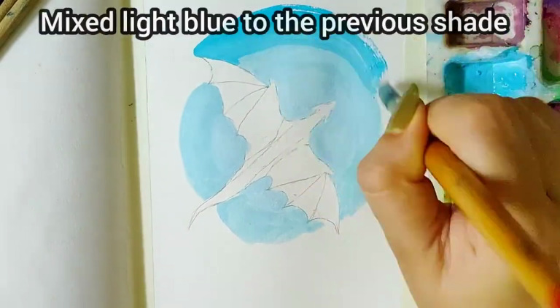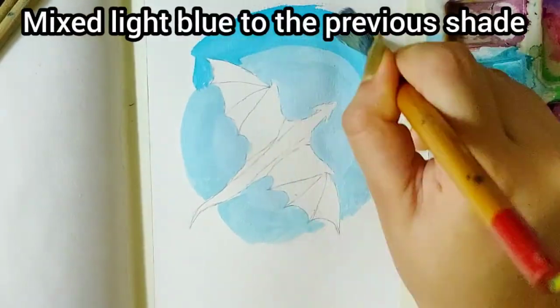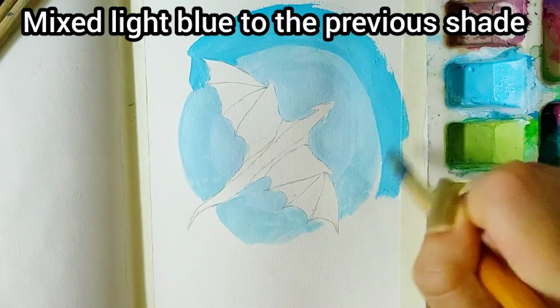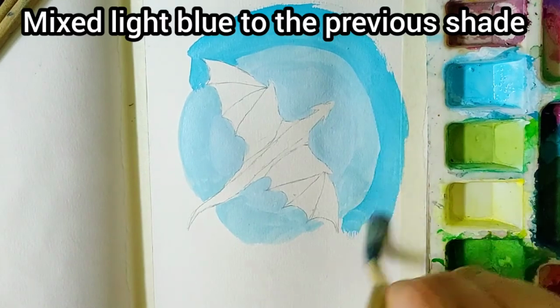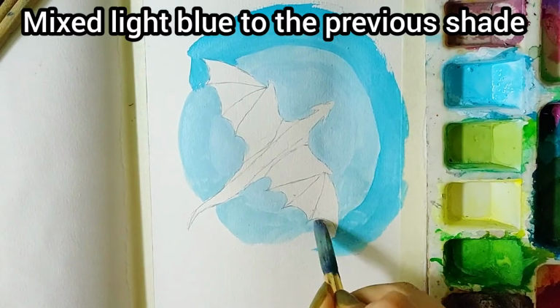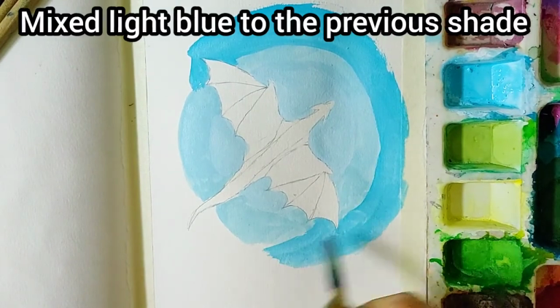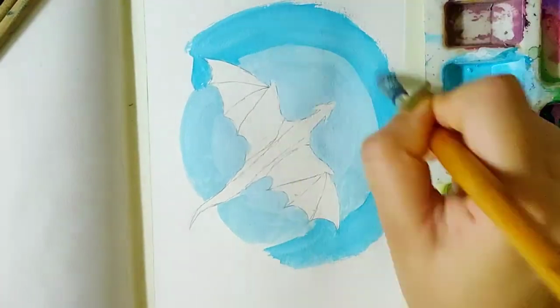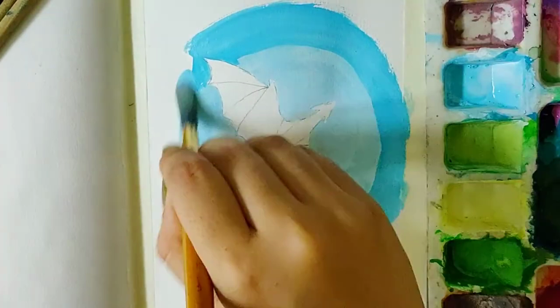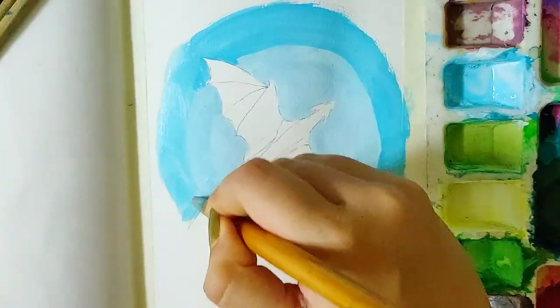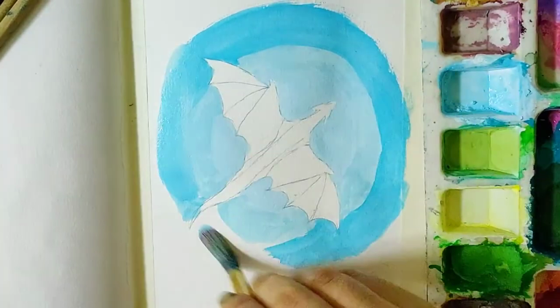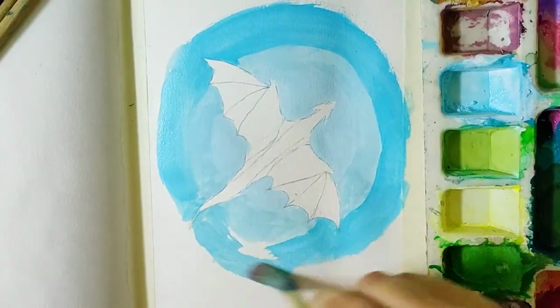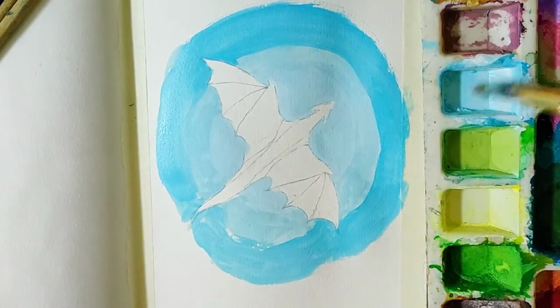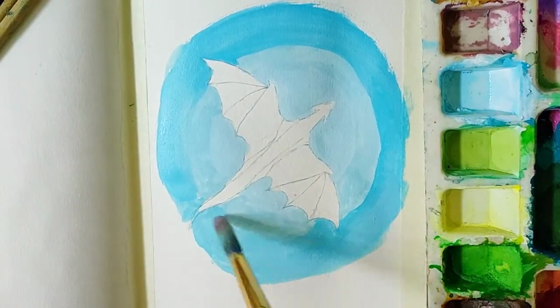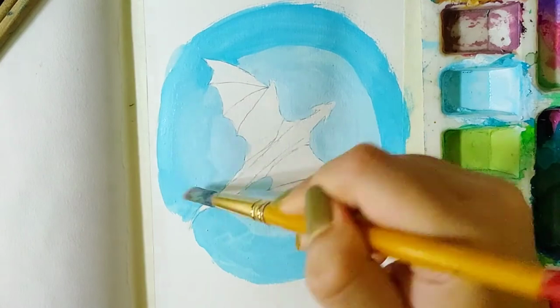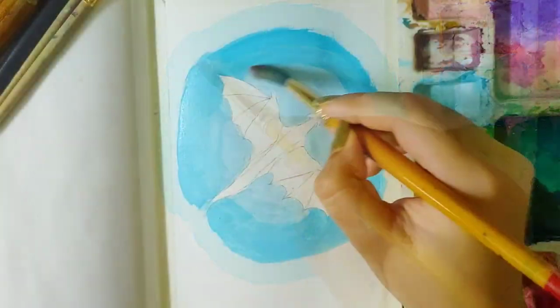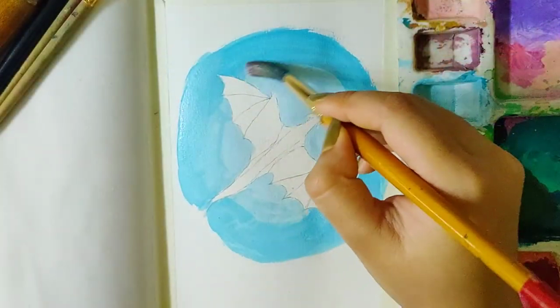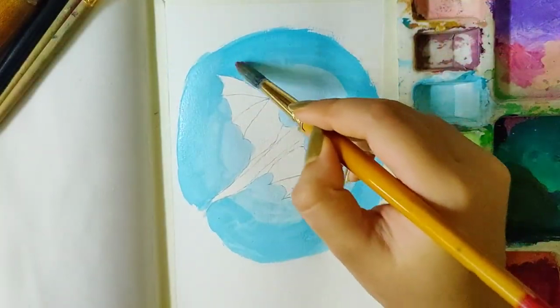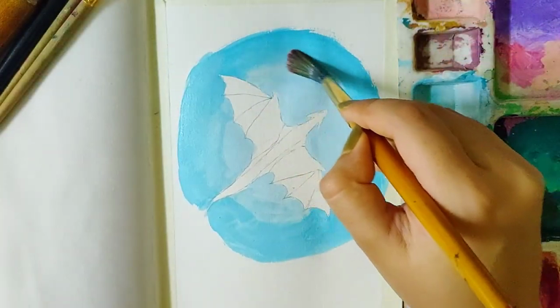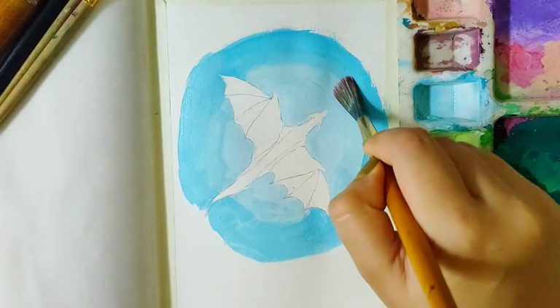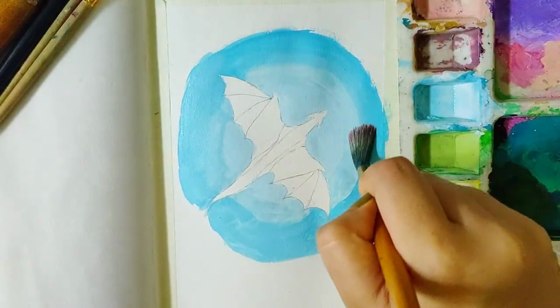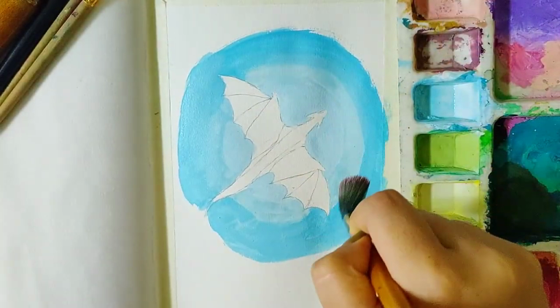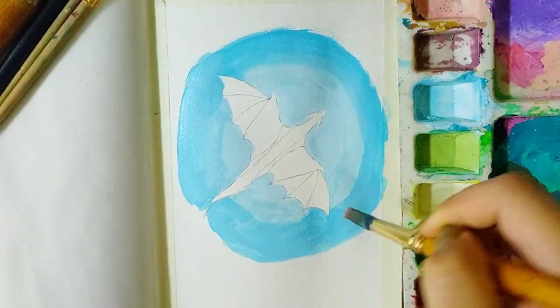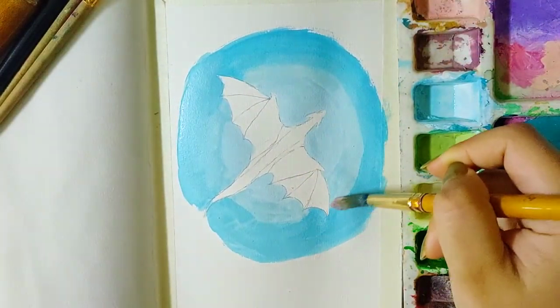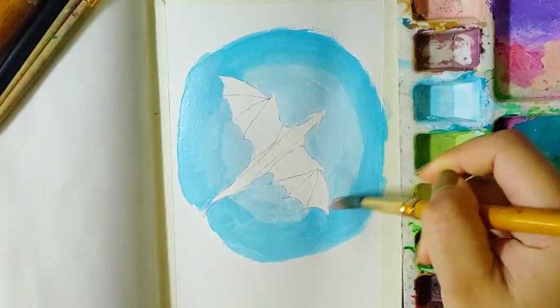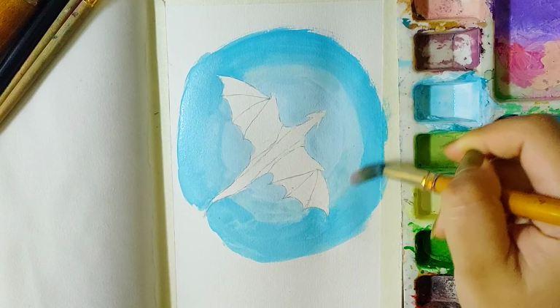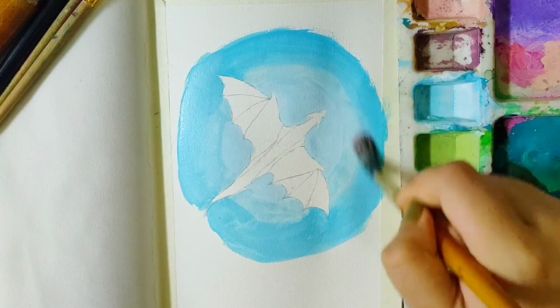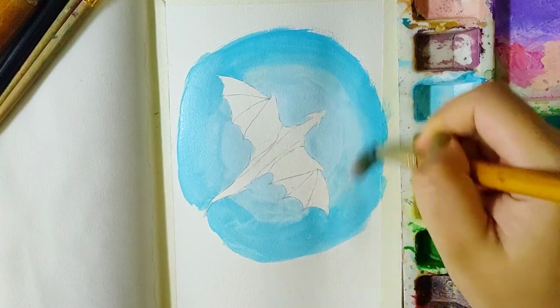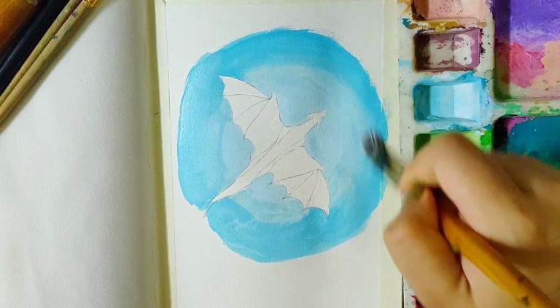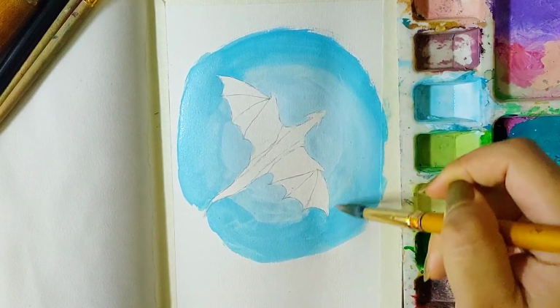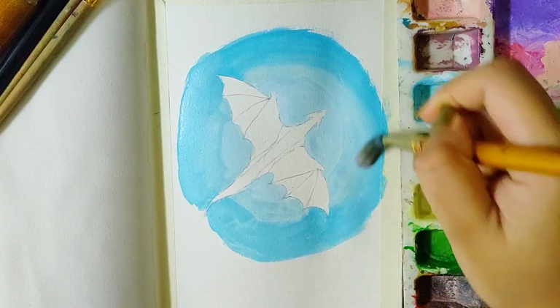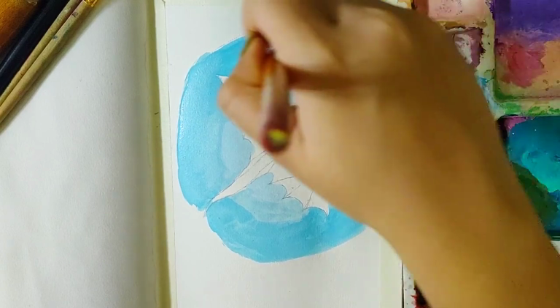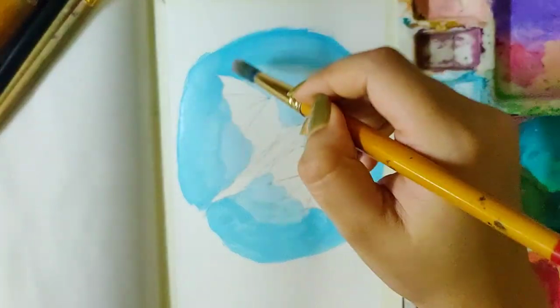I mixed some more light blue to the previous shade and around the previous circle I'm painting with this current shade. Now for blending the edges of the two shades, I'm brushing it over using a wet brush.